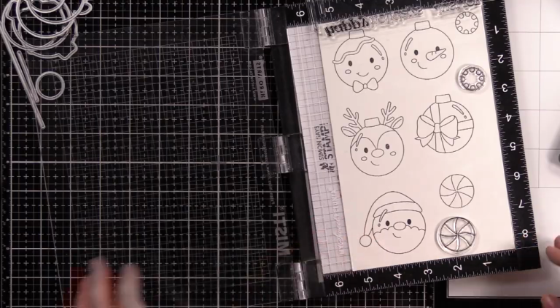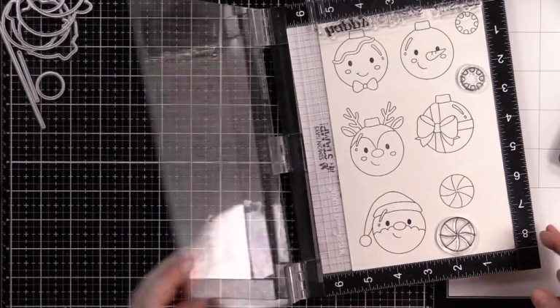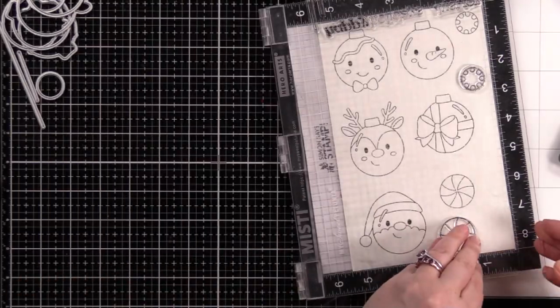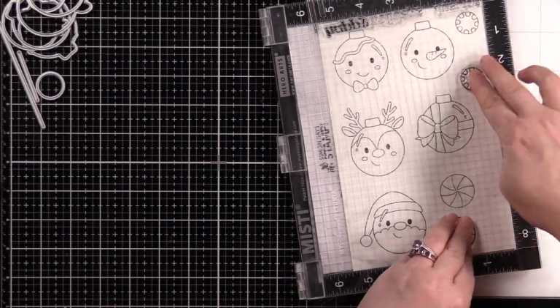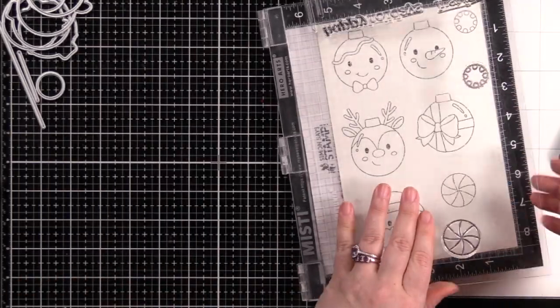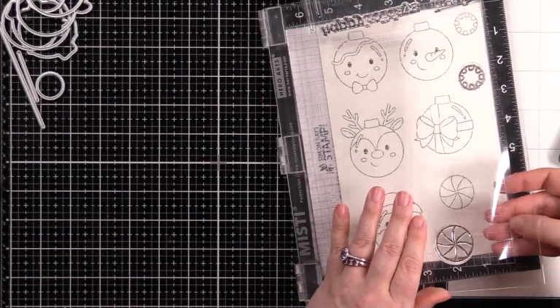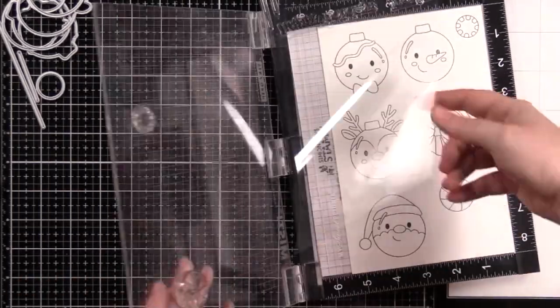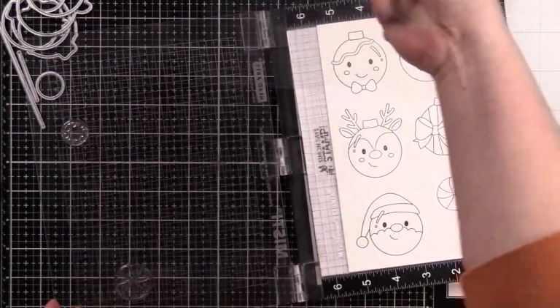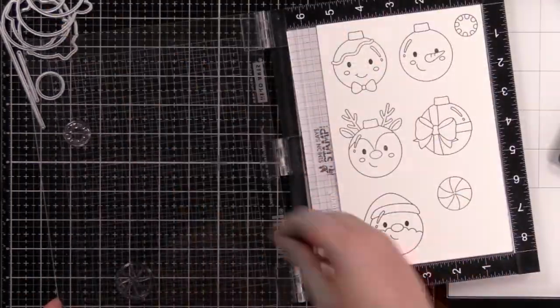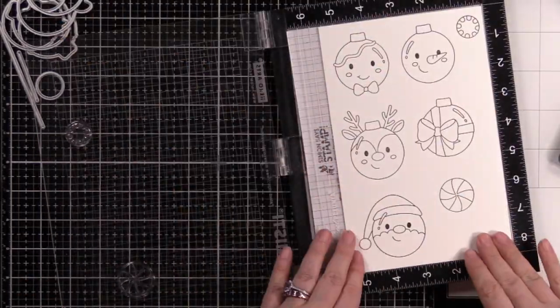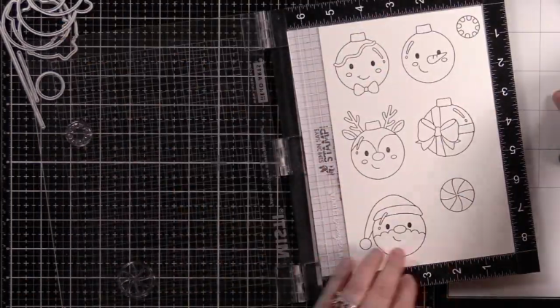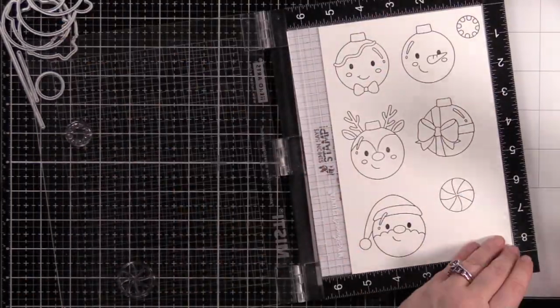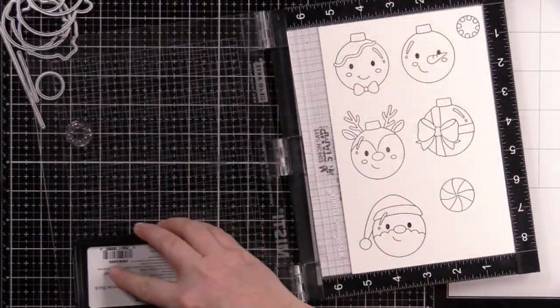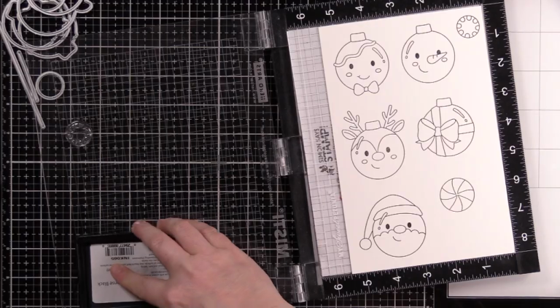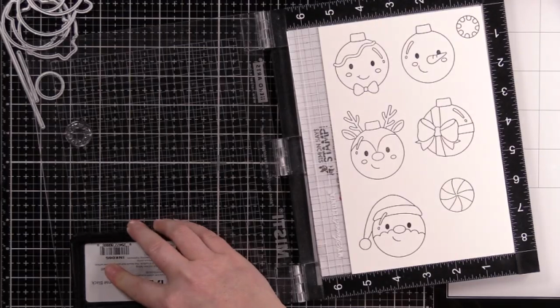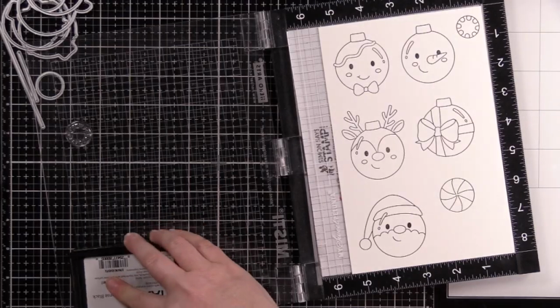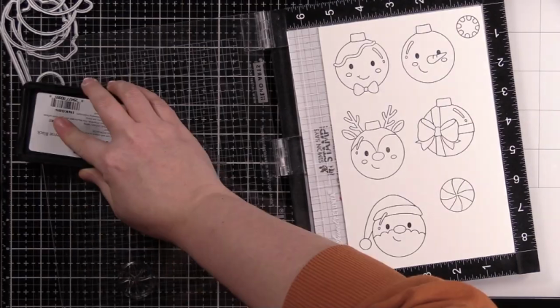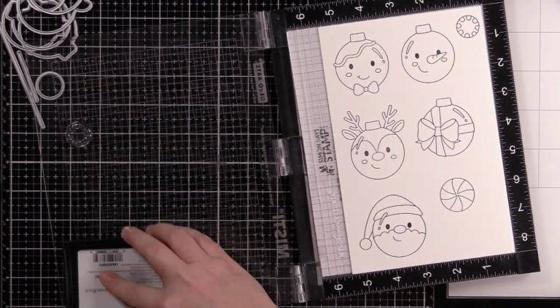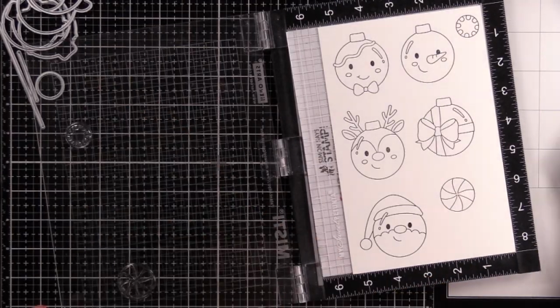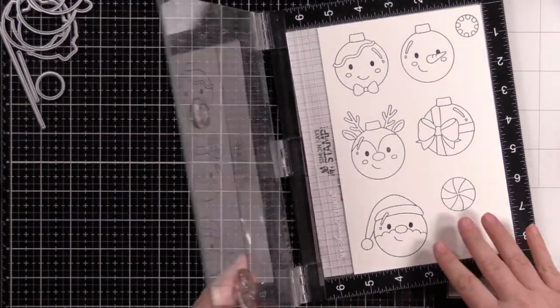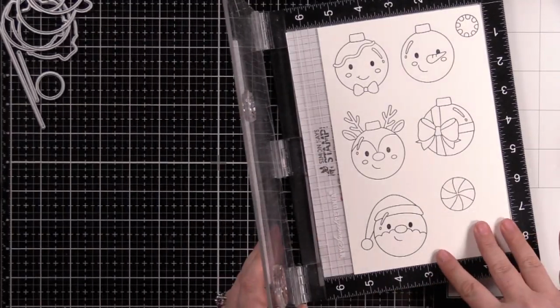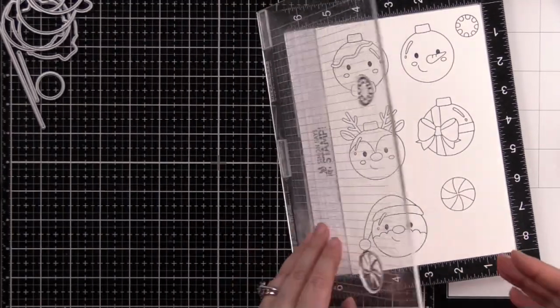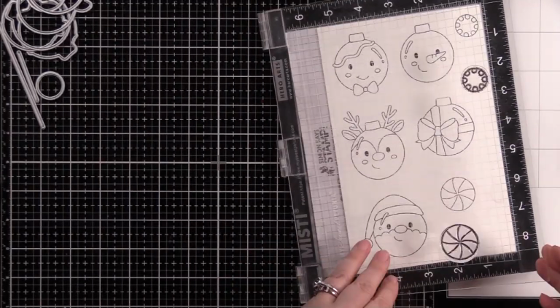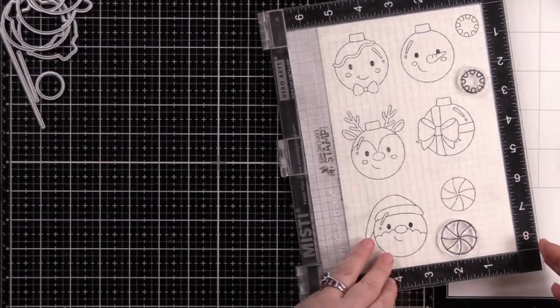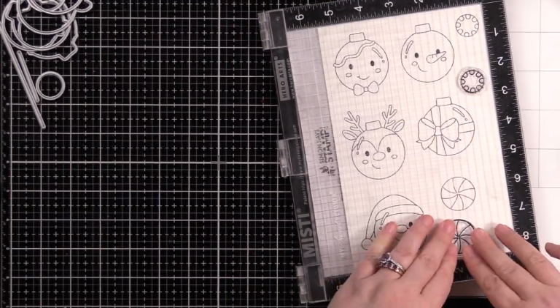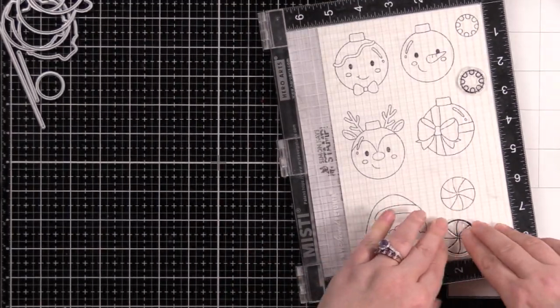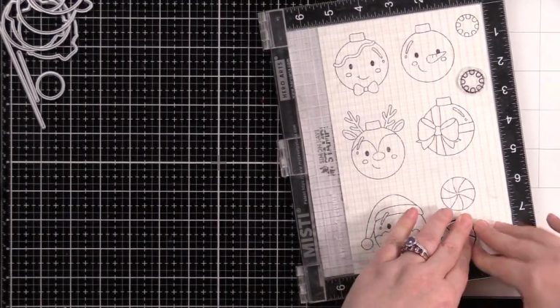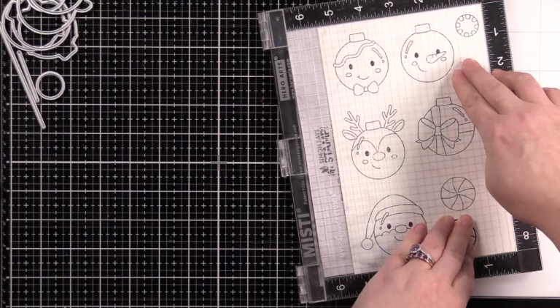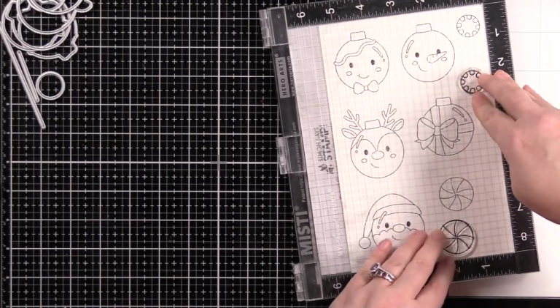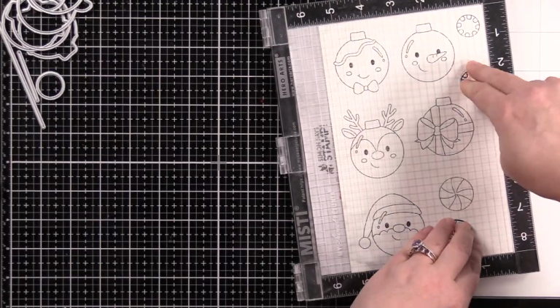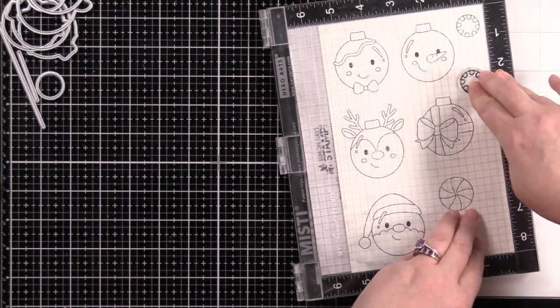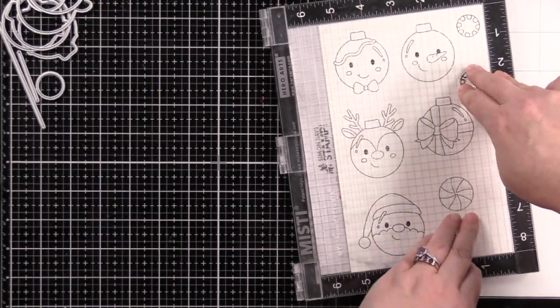I stamped the ornament with the bow on a separate piece of cardstock because I figured if I'm doing two per card, I might as well do three cards, so I needed an extra ornament.